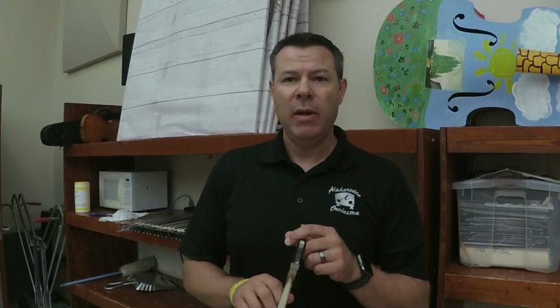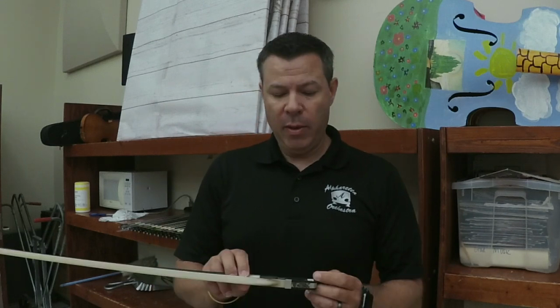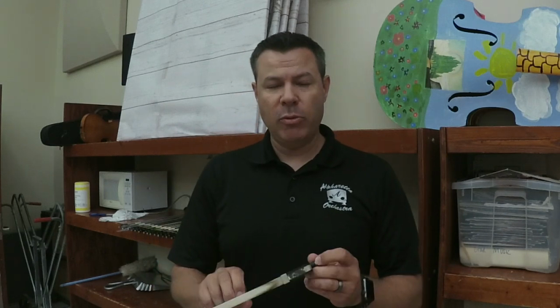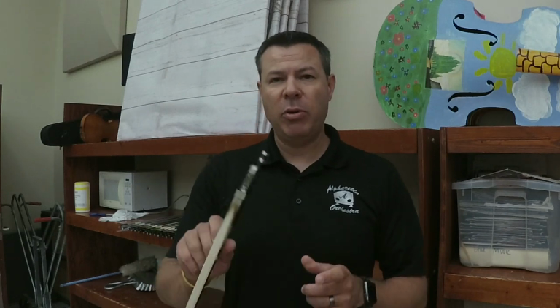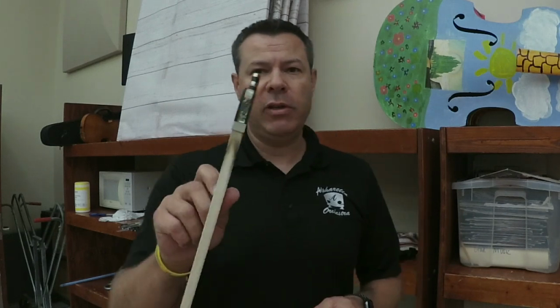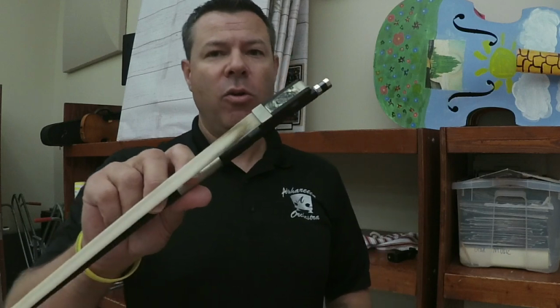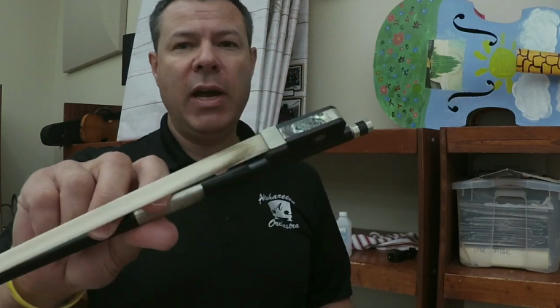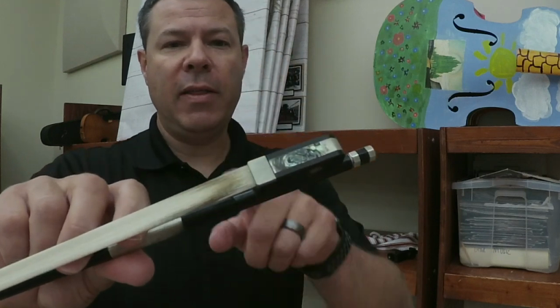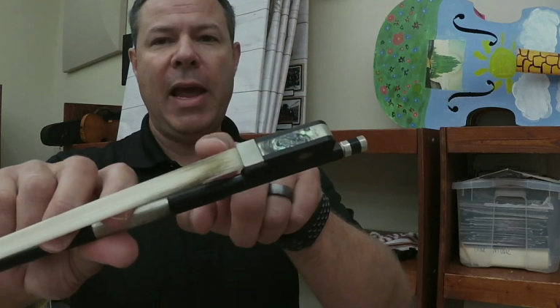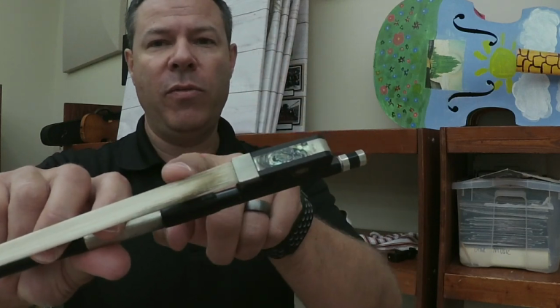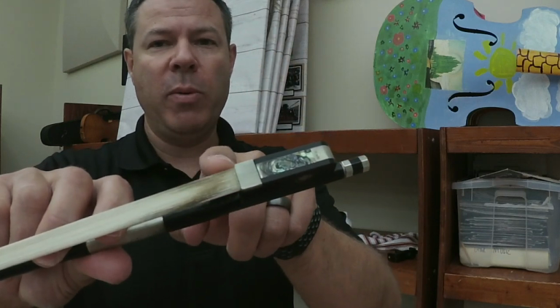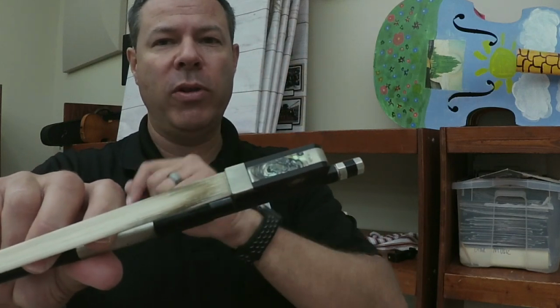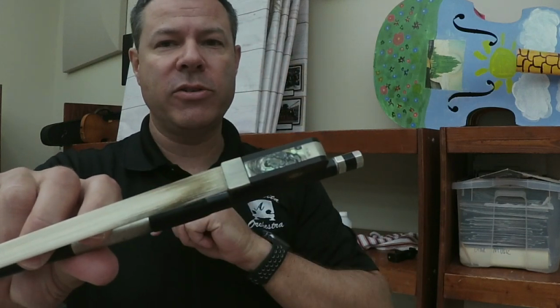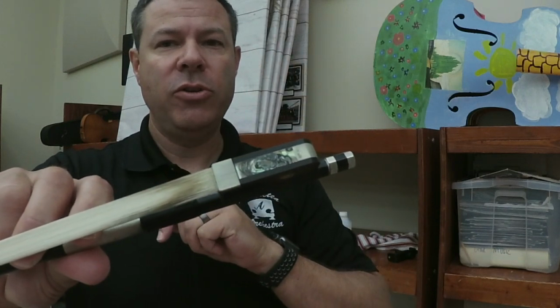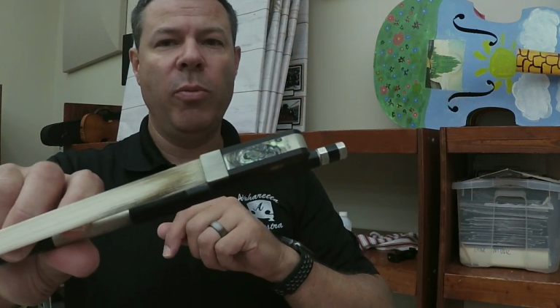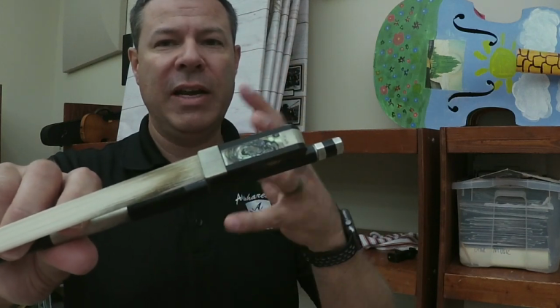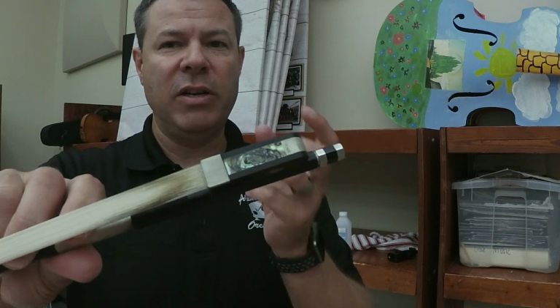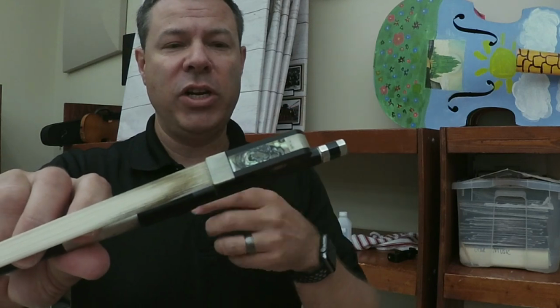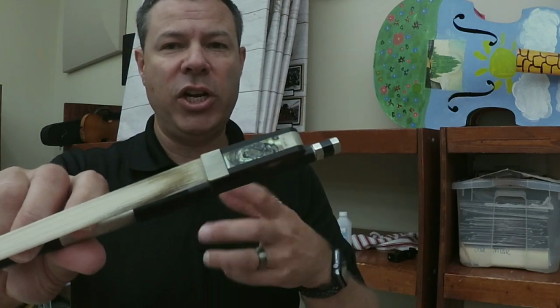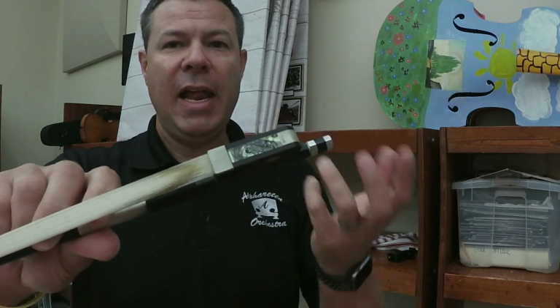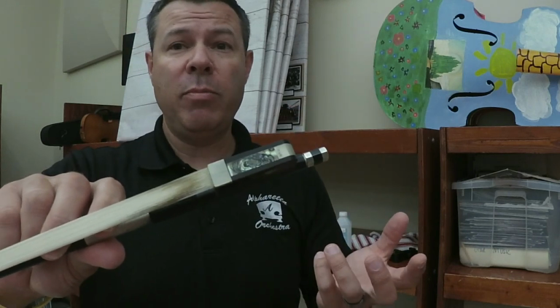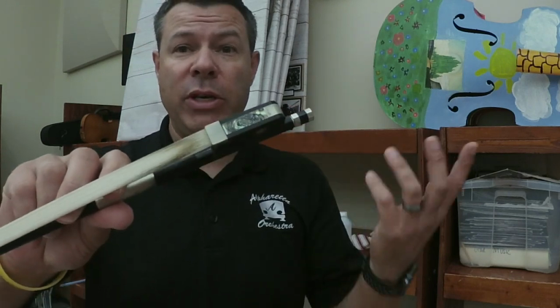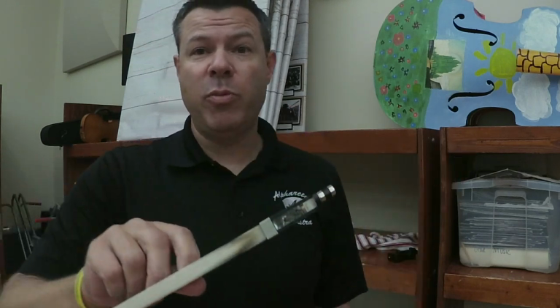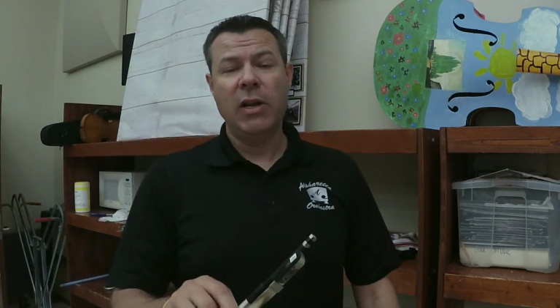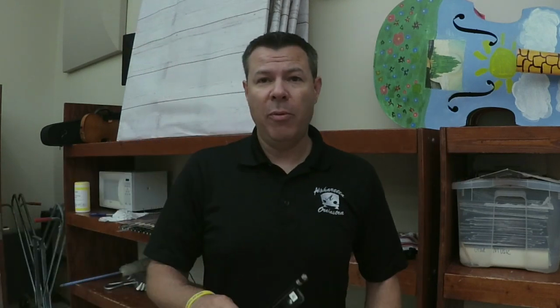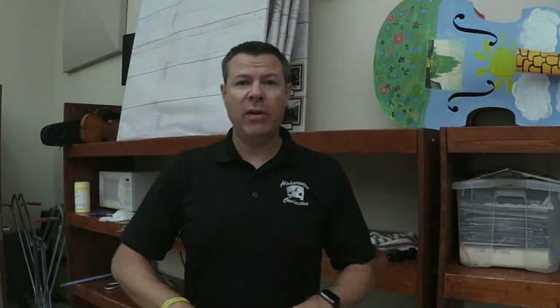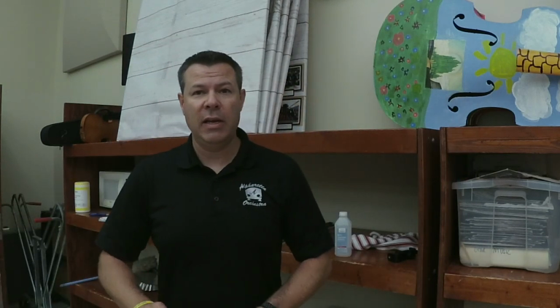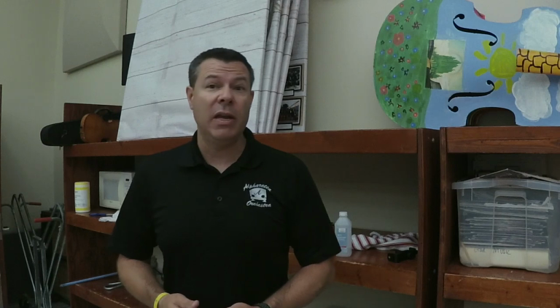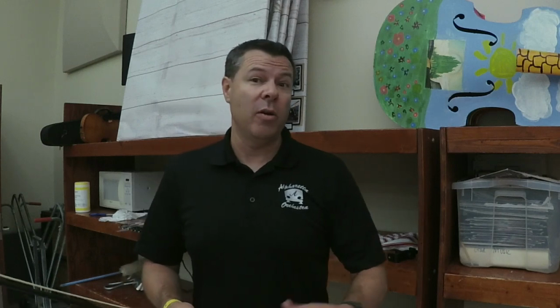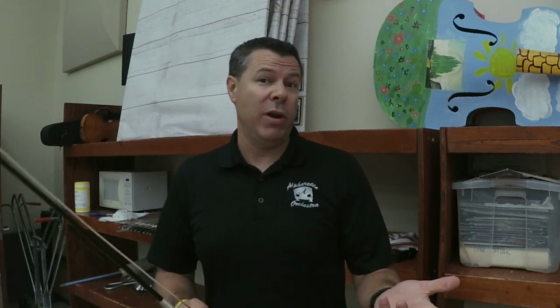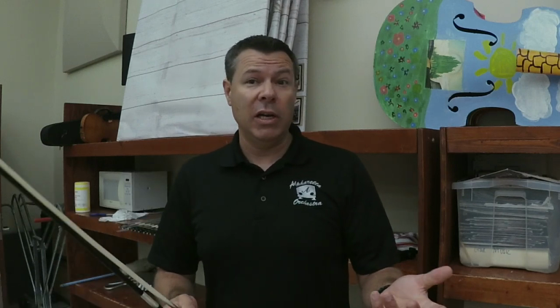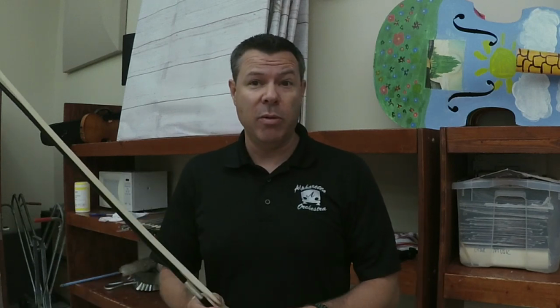Particularly when you get the hair of the bow at the bottom where the fingers usually hold, the bow gets a little bit grungy and dingy. I want to be able to reuse these bows without giving a kid at the beginning of the year a brand new ugly dirty bow.